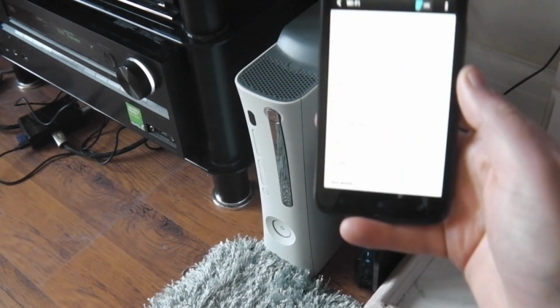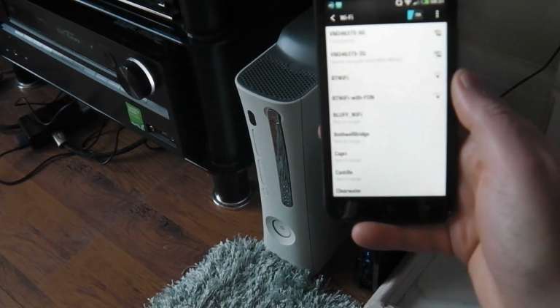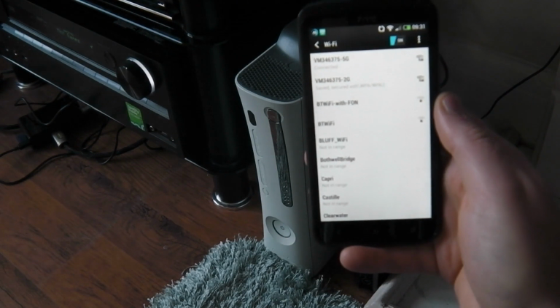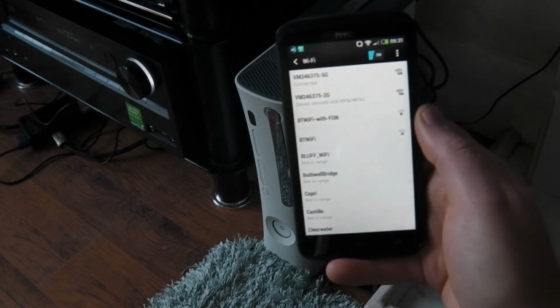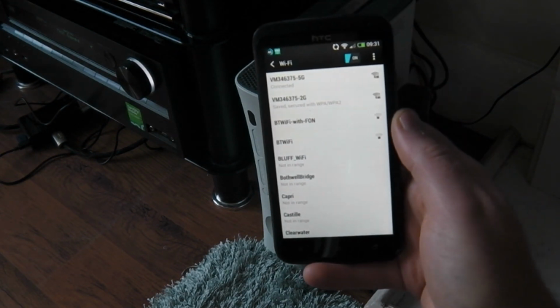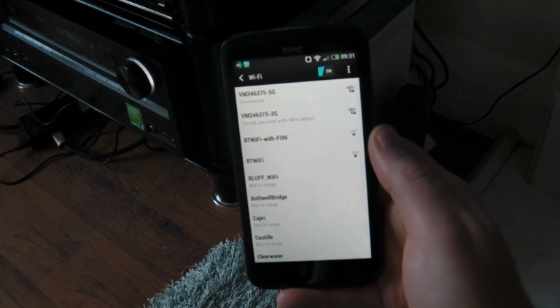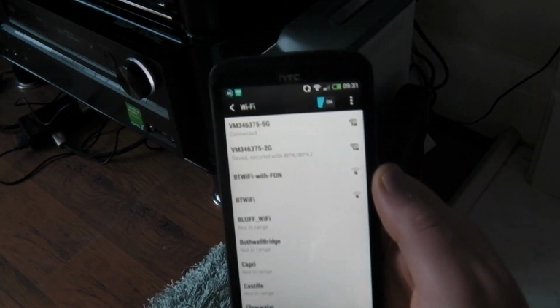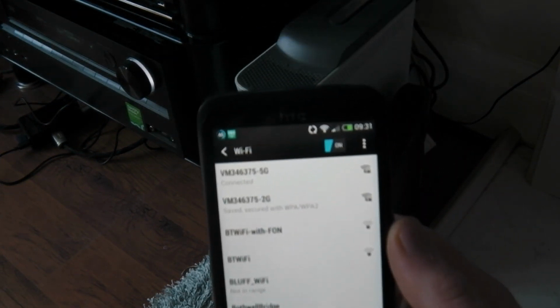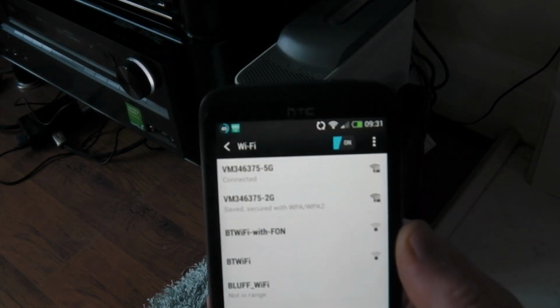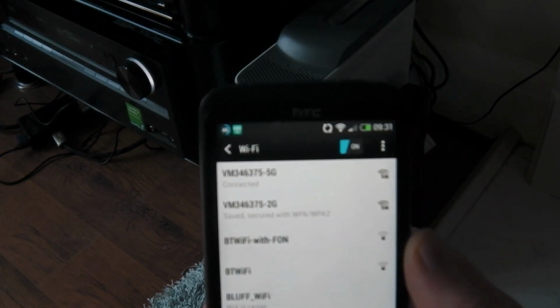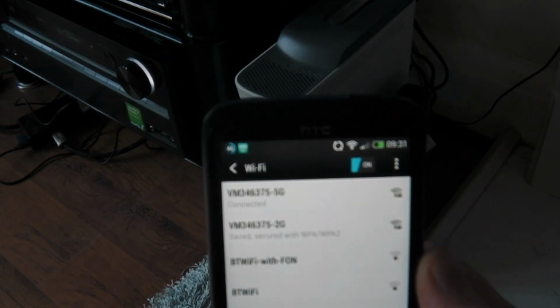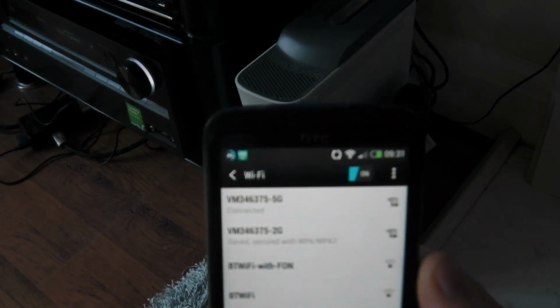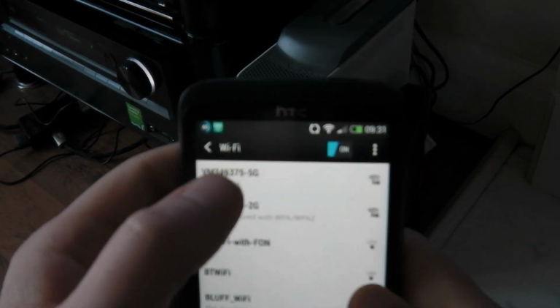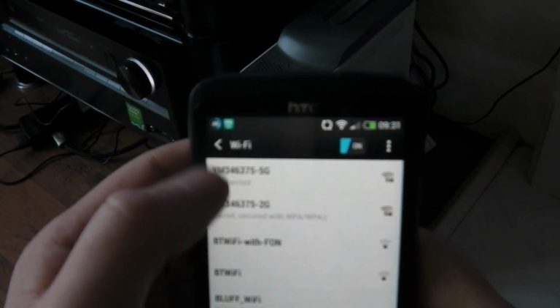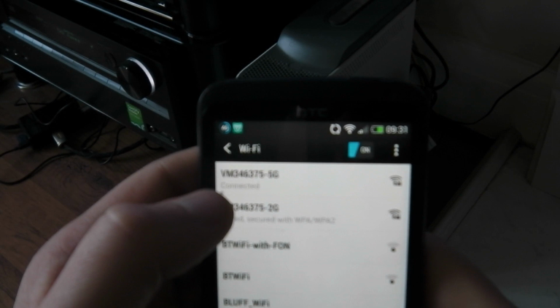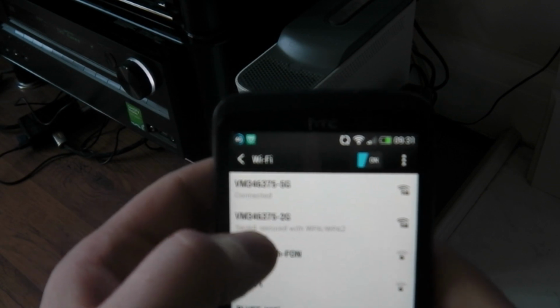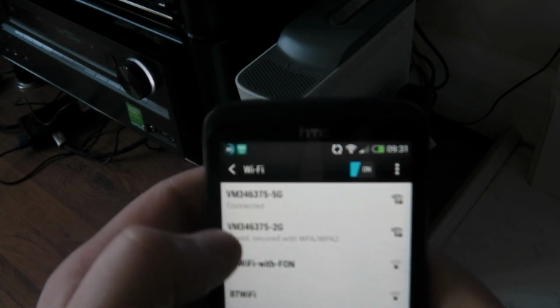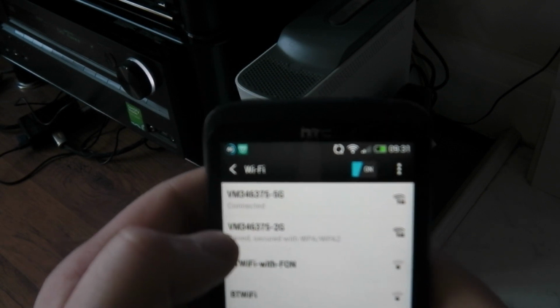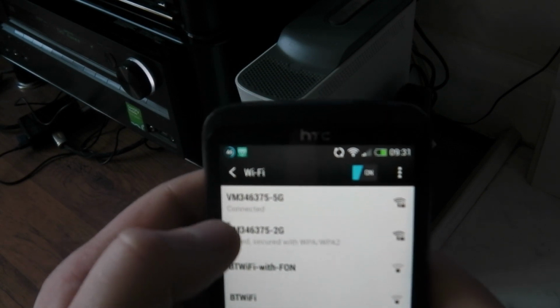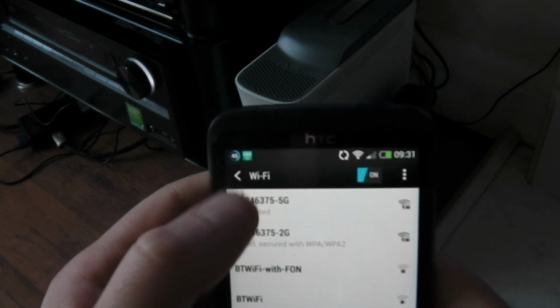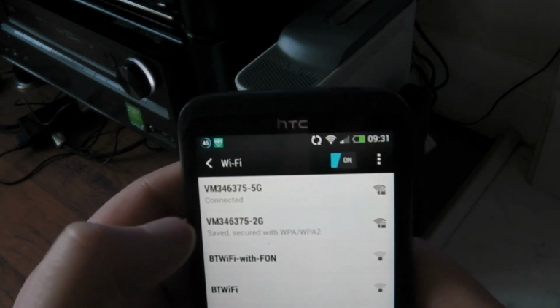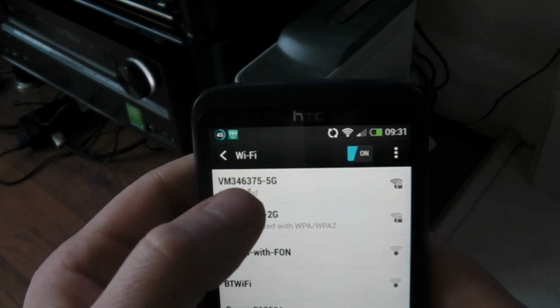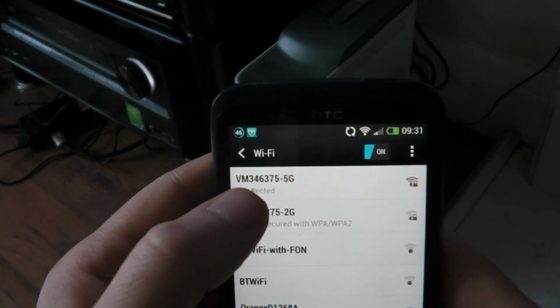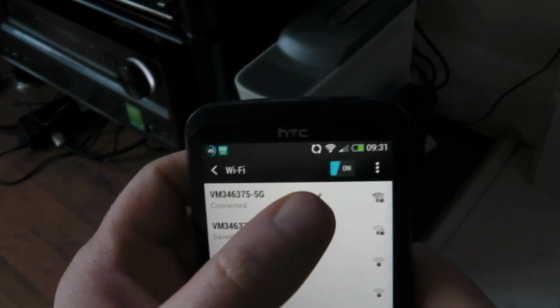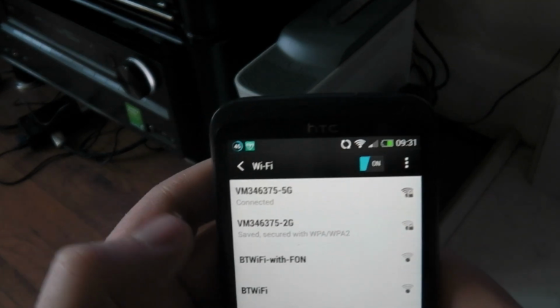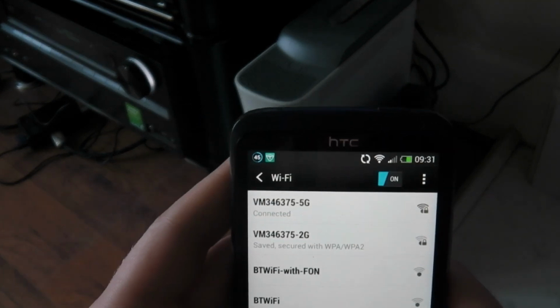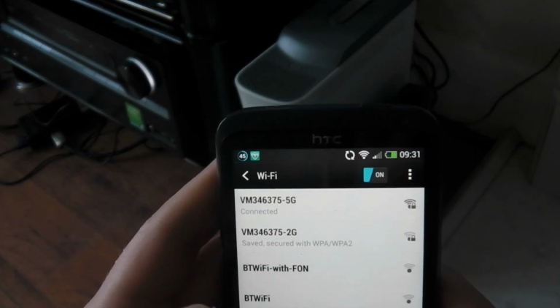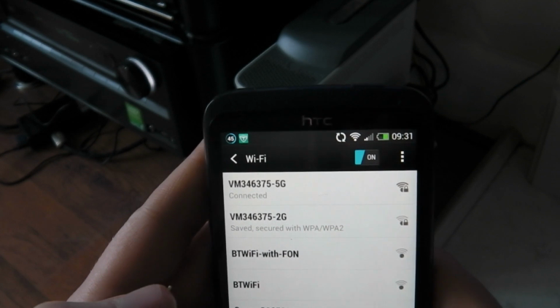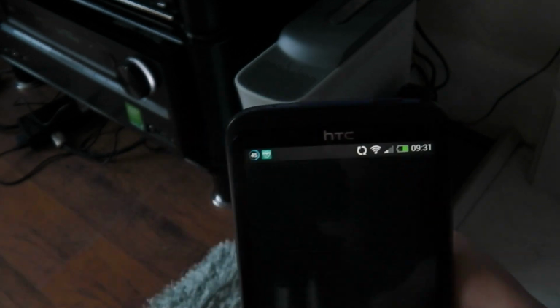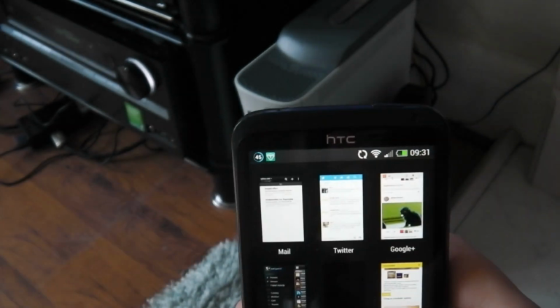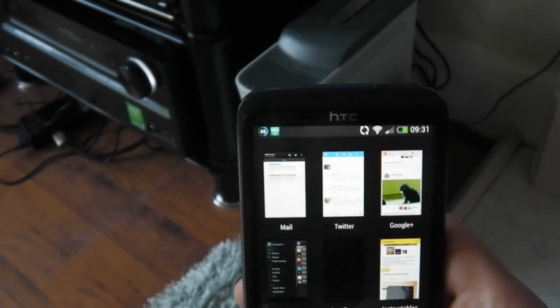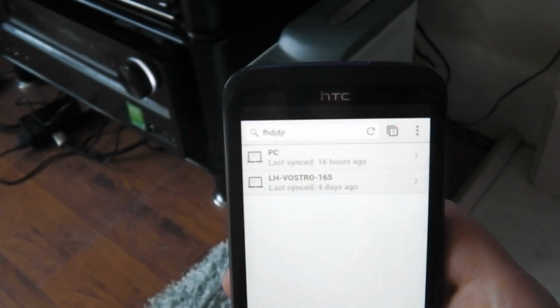So, HTC-1X. As you can see, there's two networks because it's 2G and 5G. I'm currently connected to the 5G. No problems with the connection at all — it makes that connection. However,